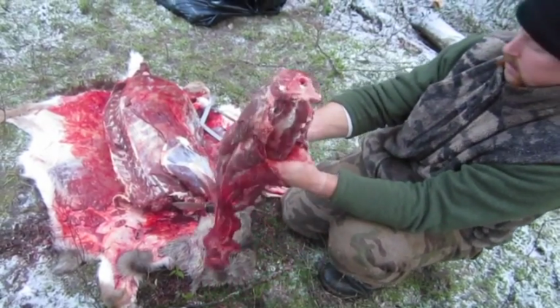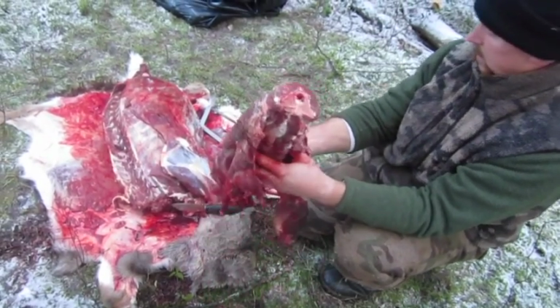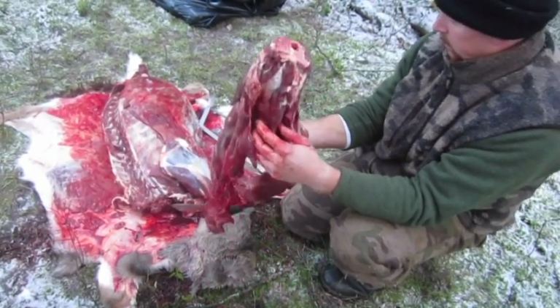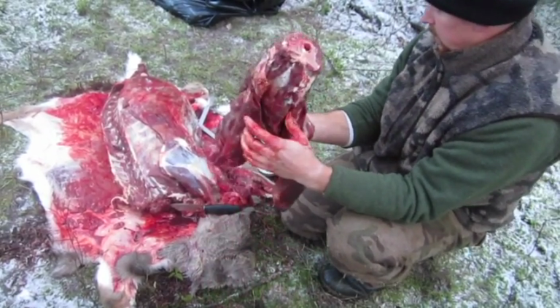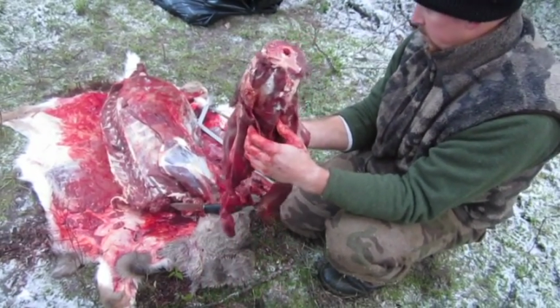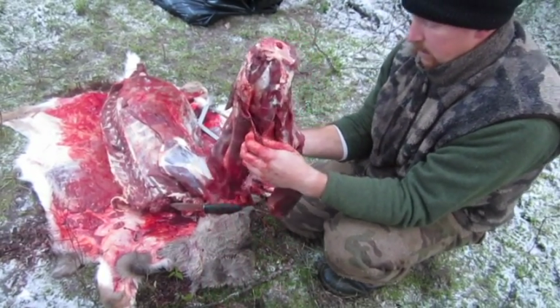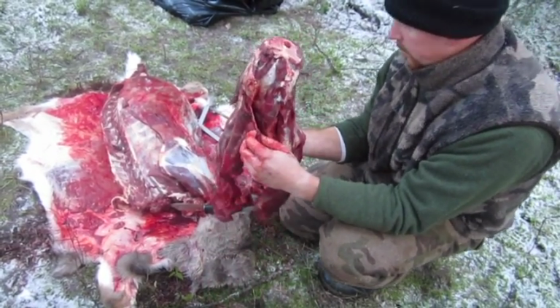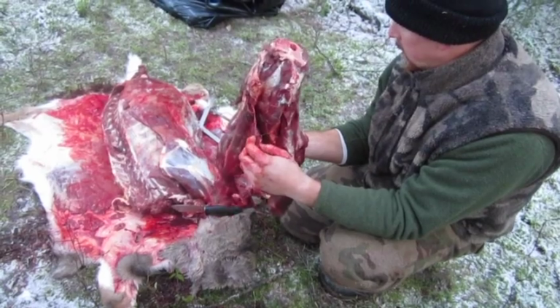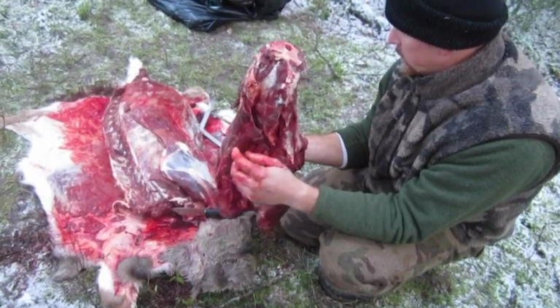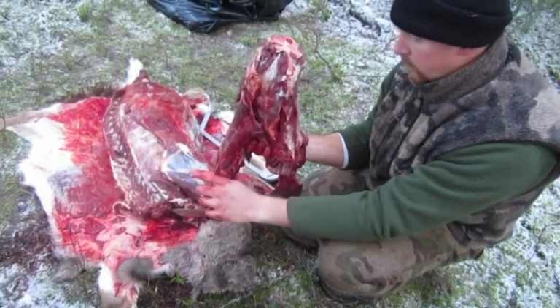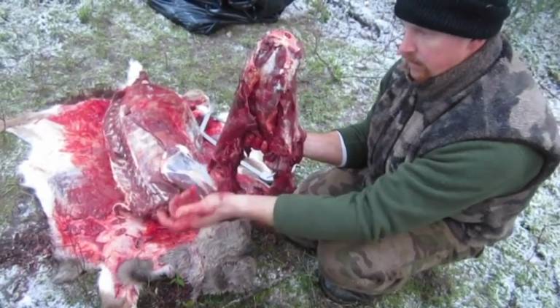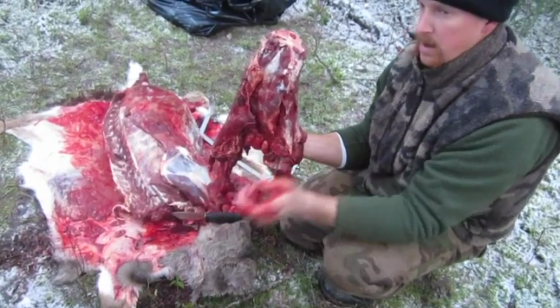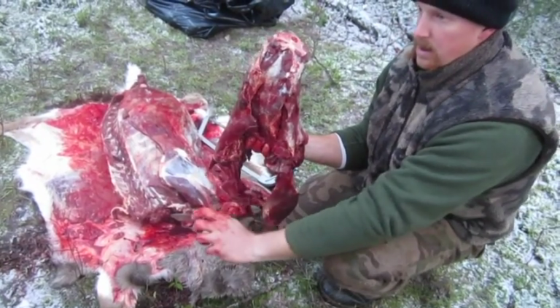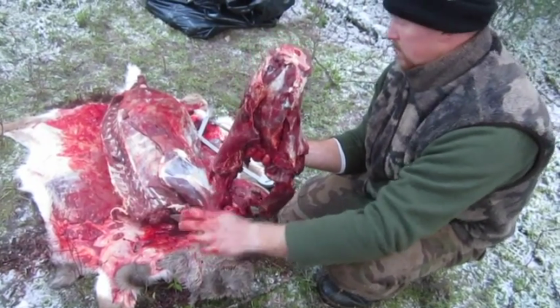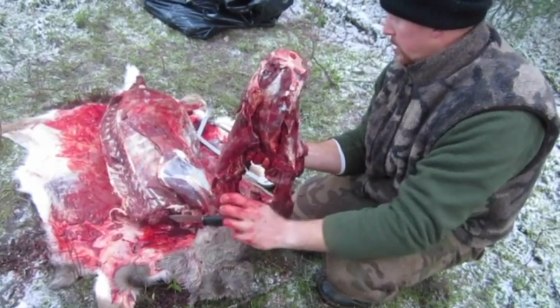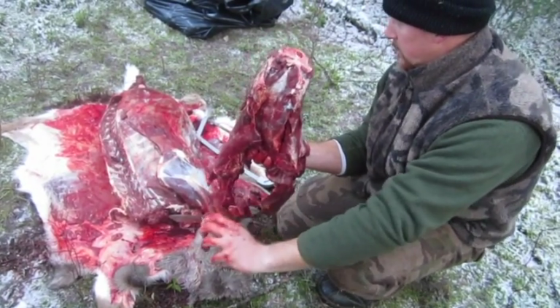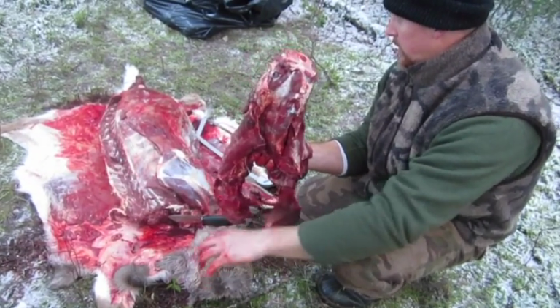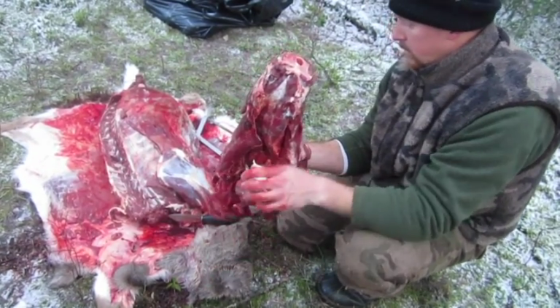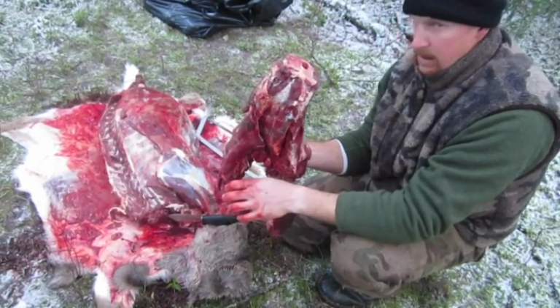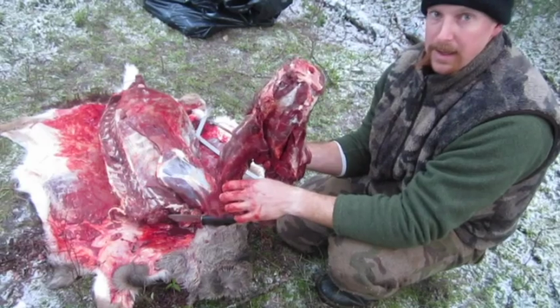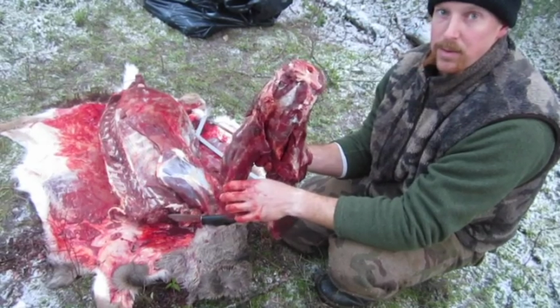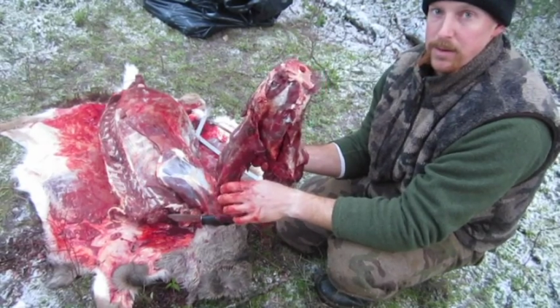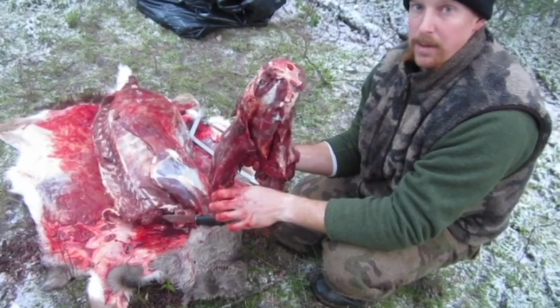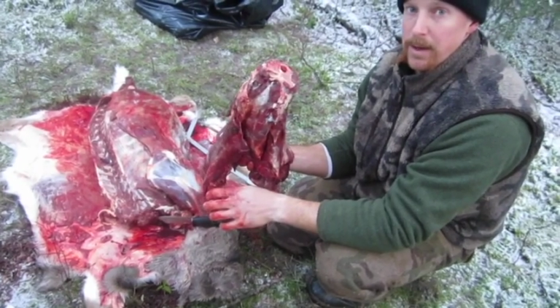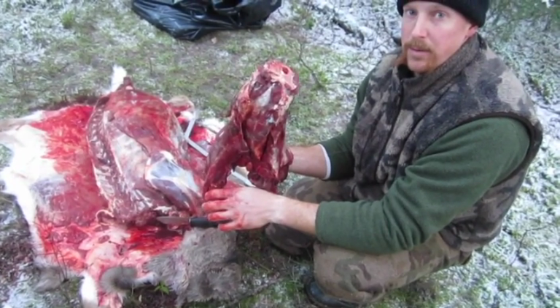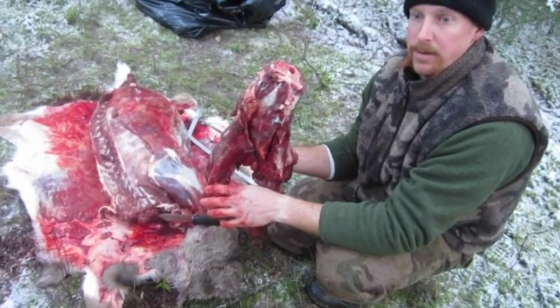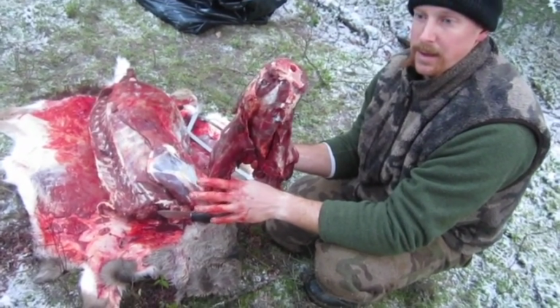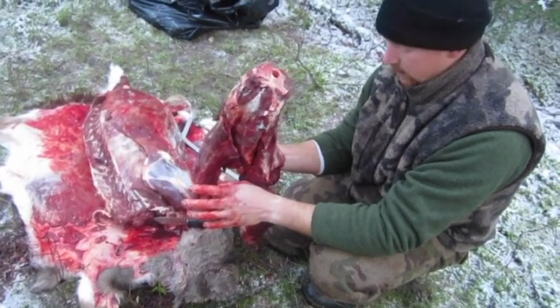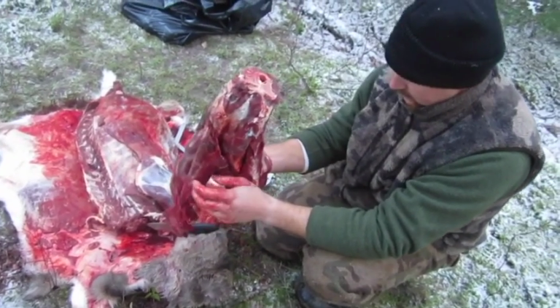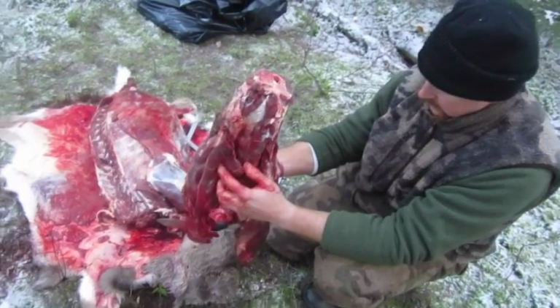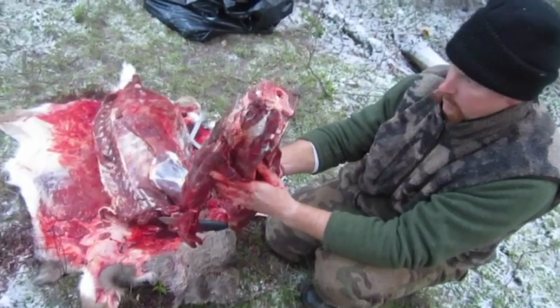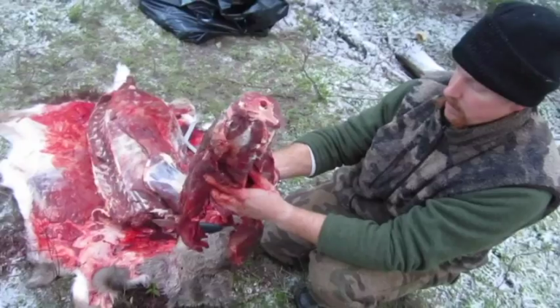I'm going to show you a couple other things here, but I think this cold weather is doing the camera battery in, so we're just going to keep doing this. All right, see you in a little bit.